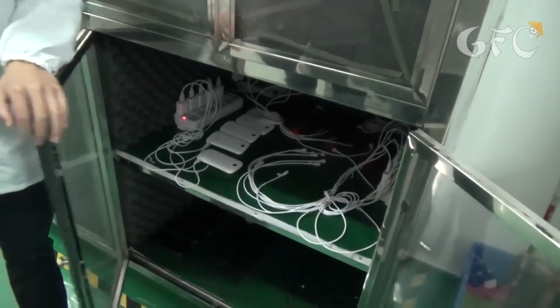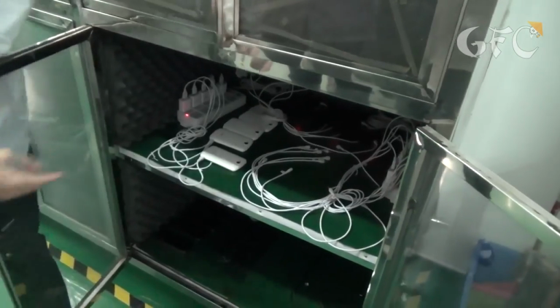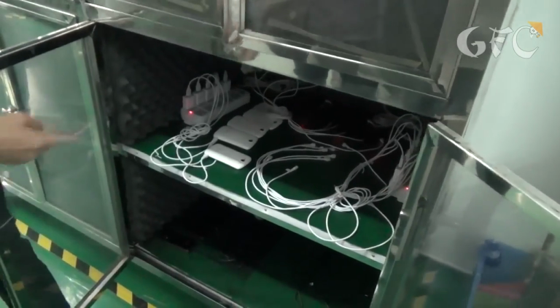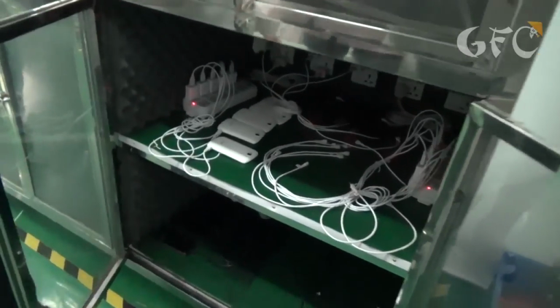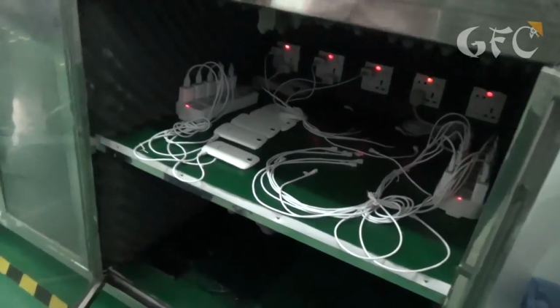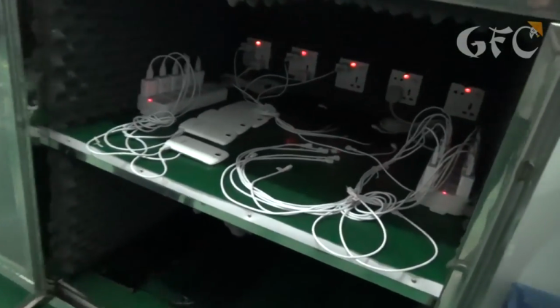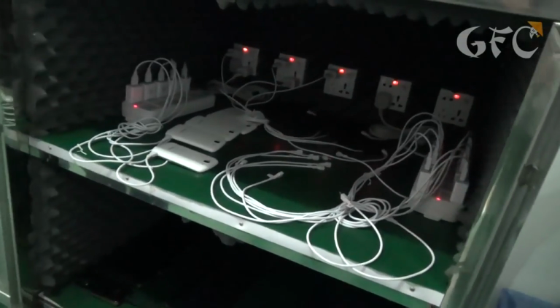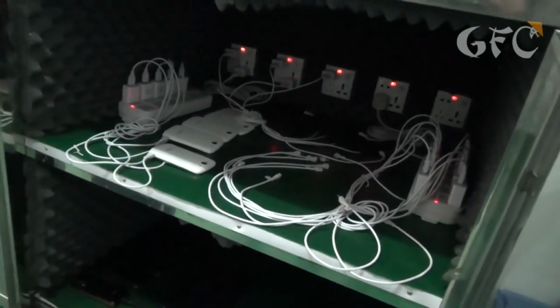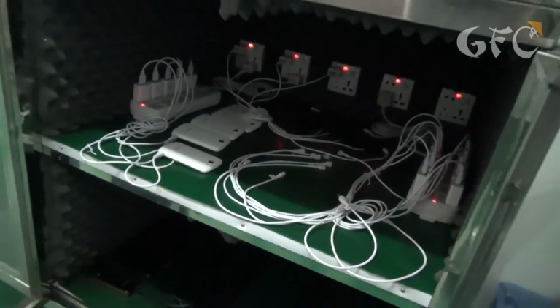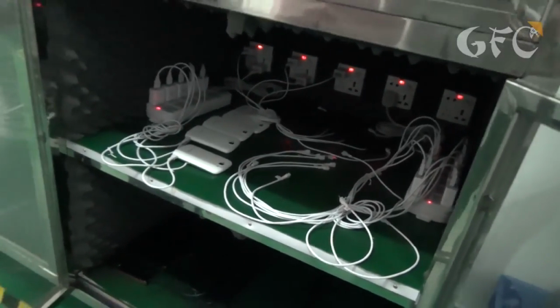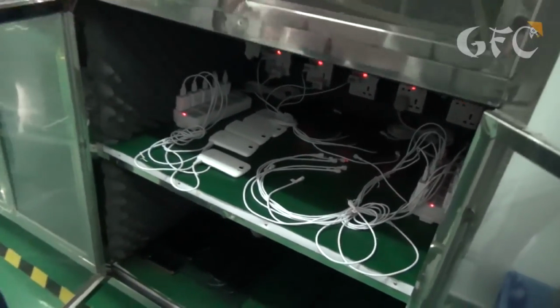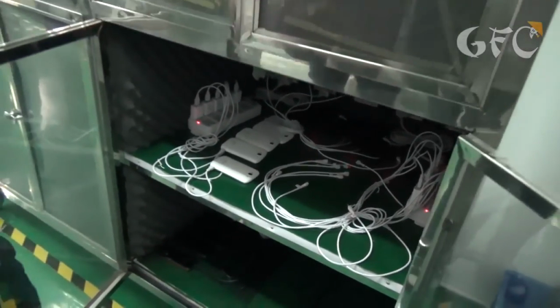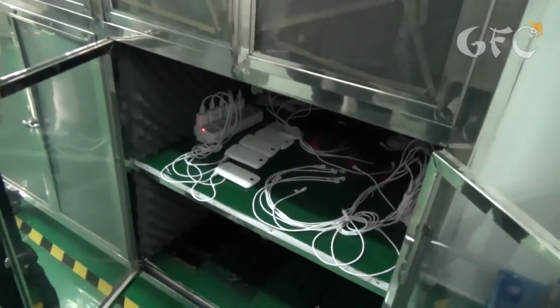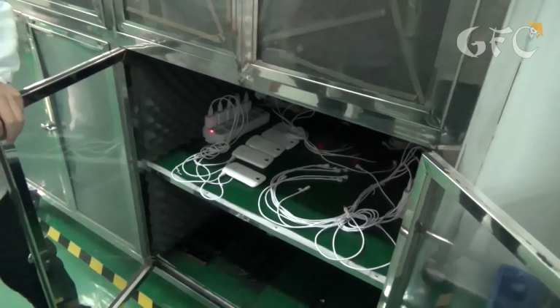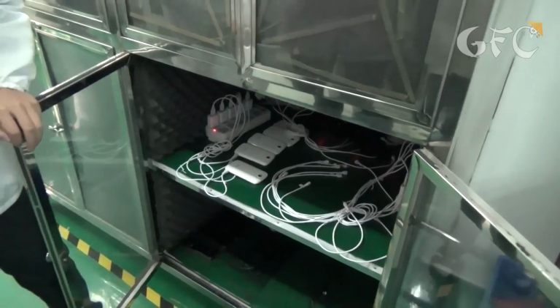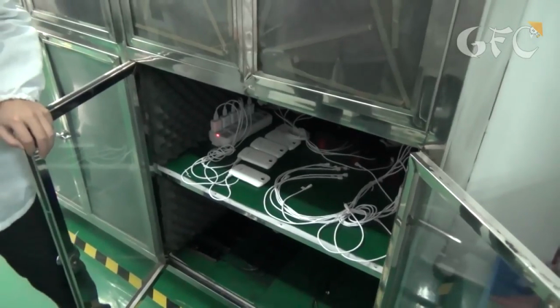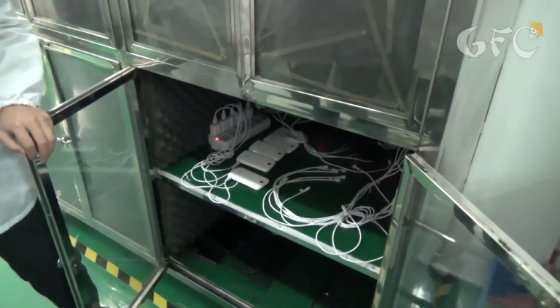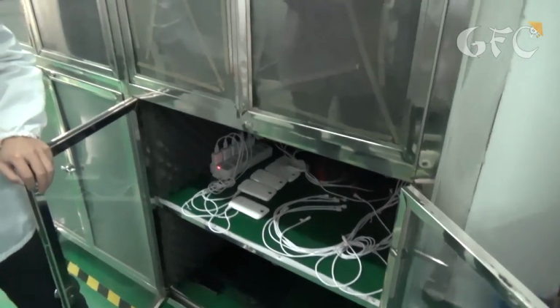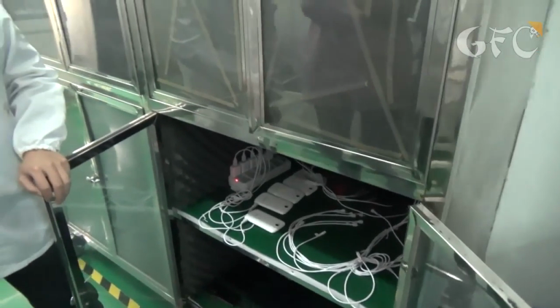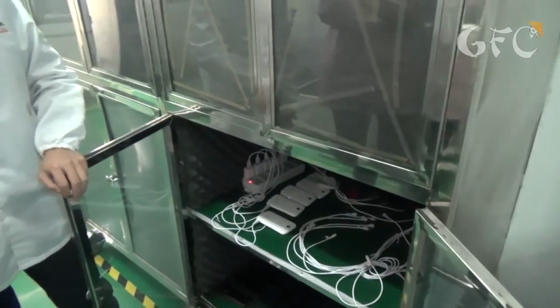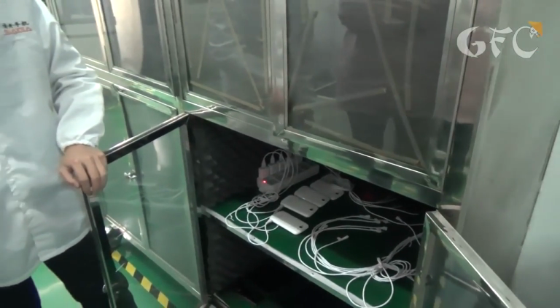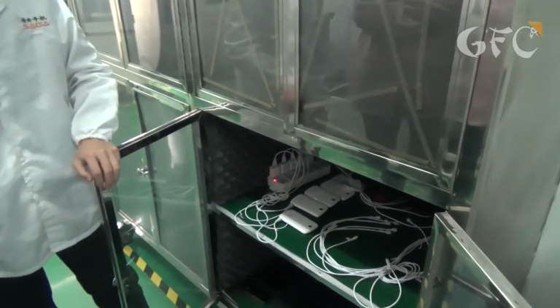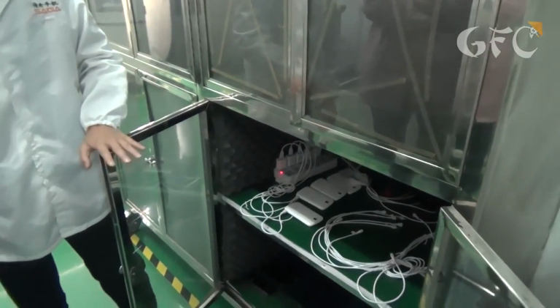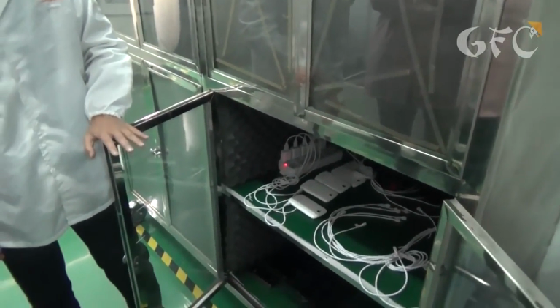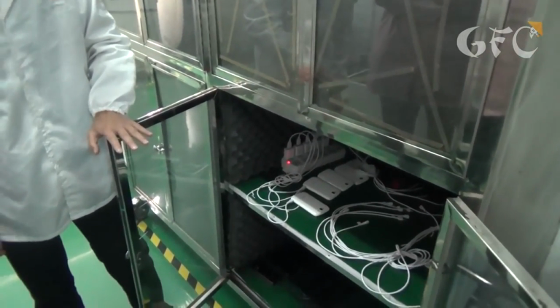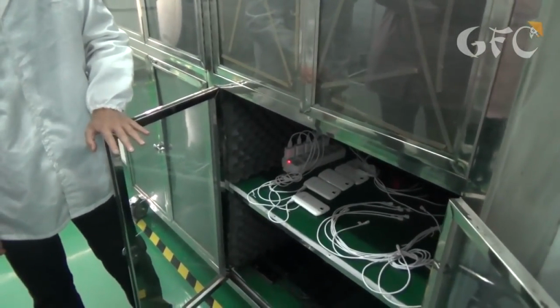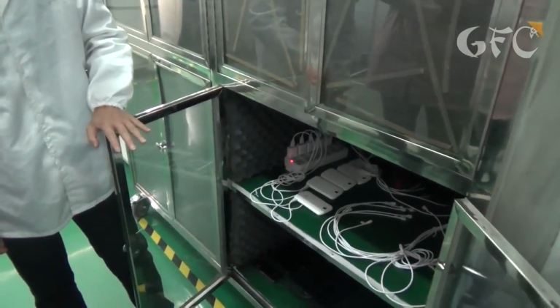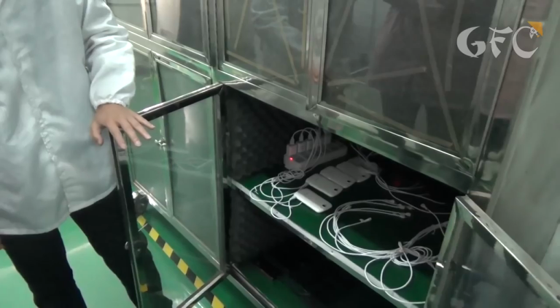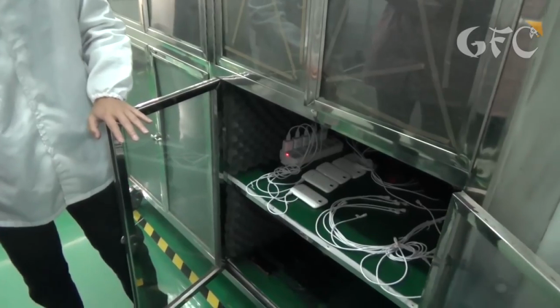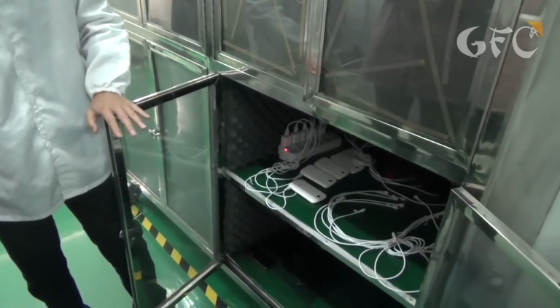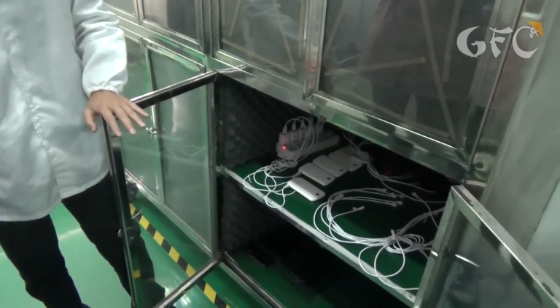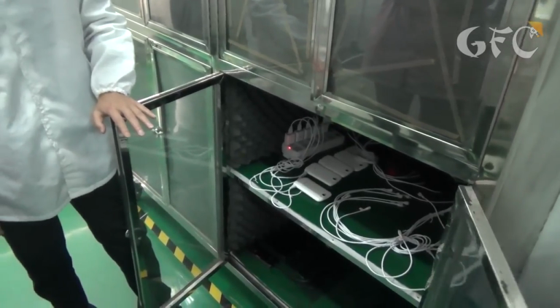Behind these tightly closed doors they check loudspeakers. With the sound on at full volume, the phone is left for 96 hours. After the test, the sound quality shouldn't change.